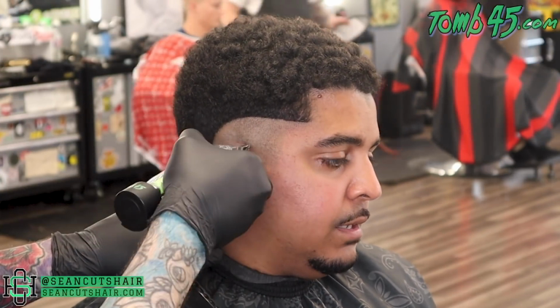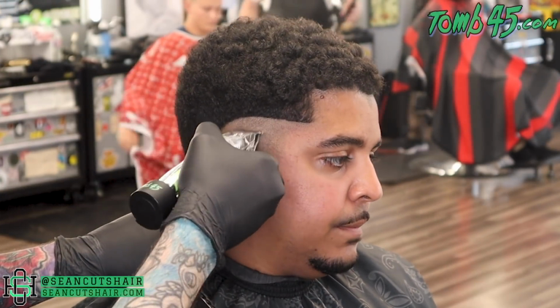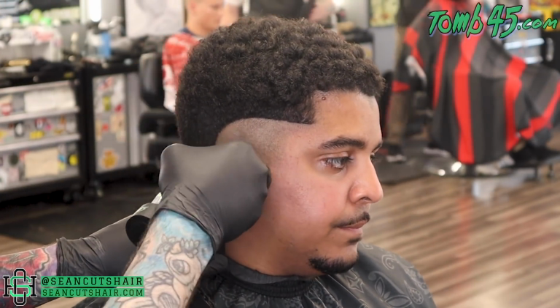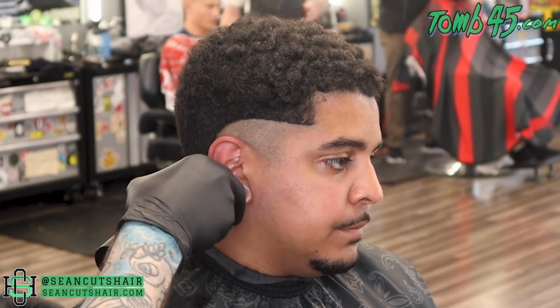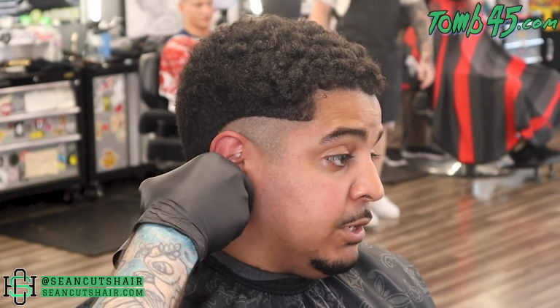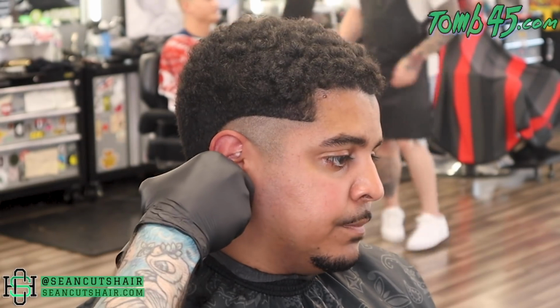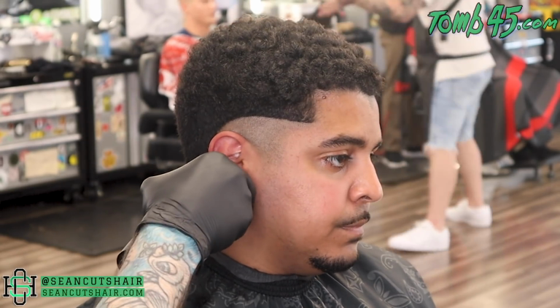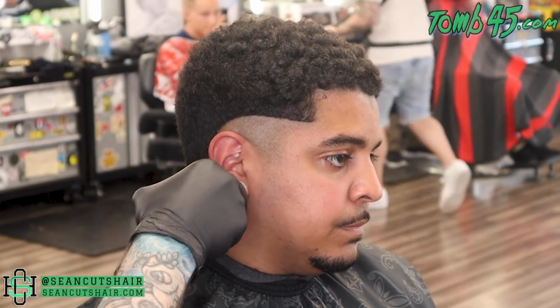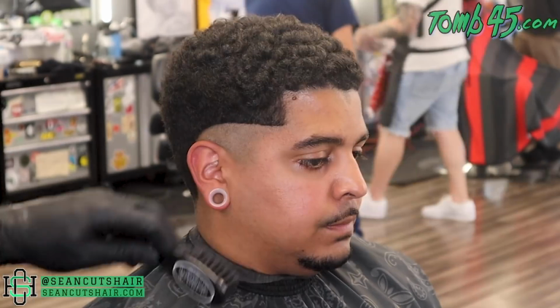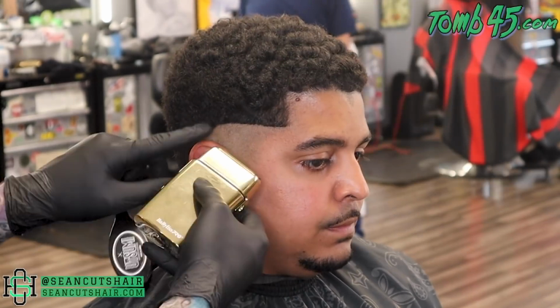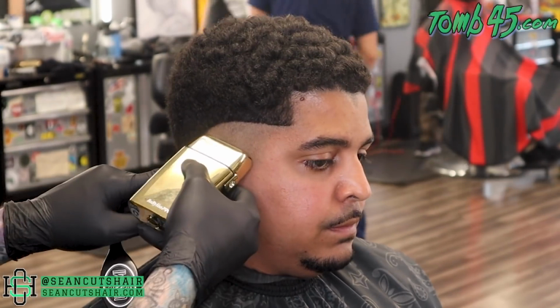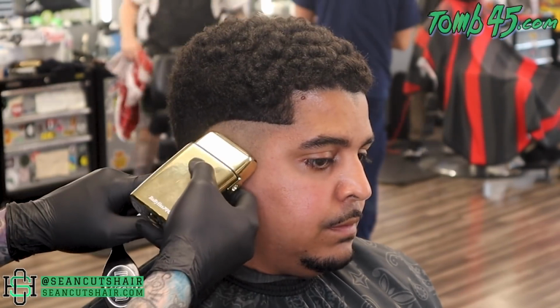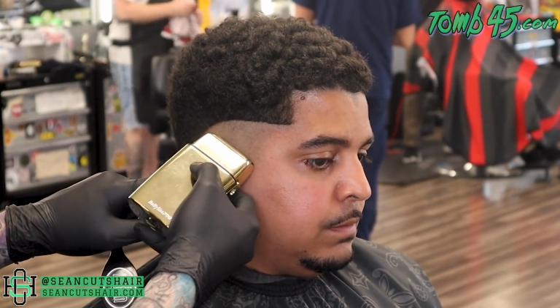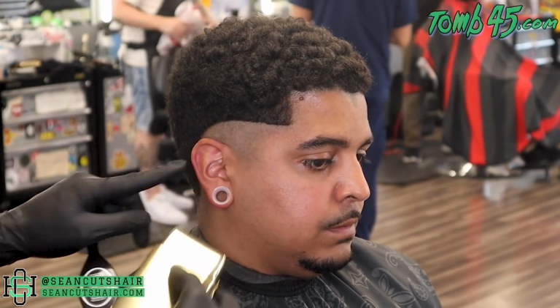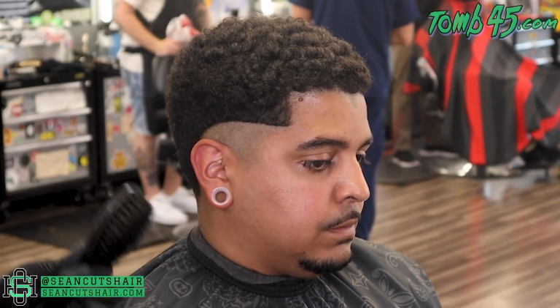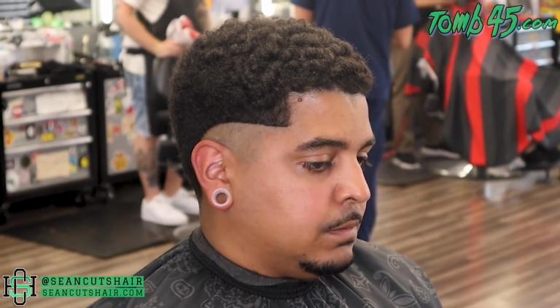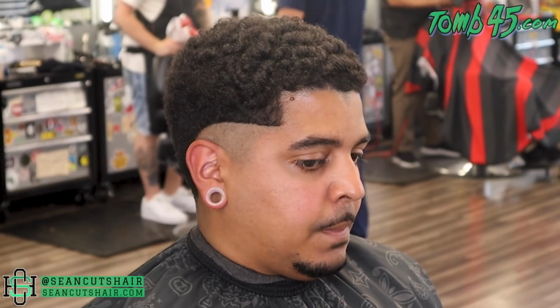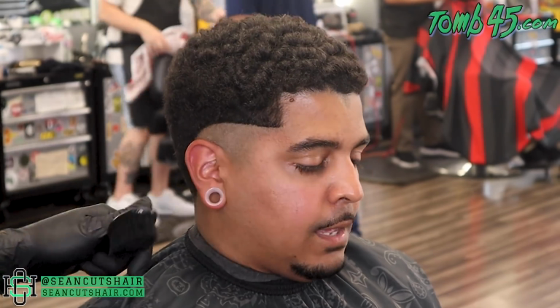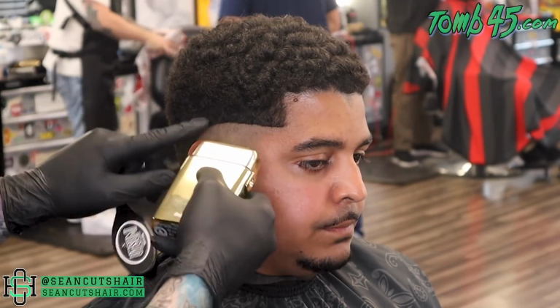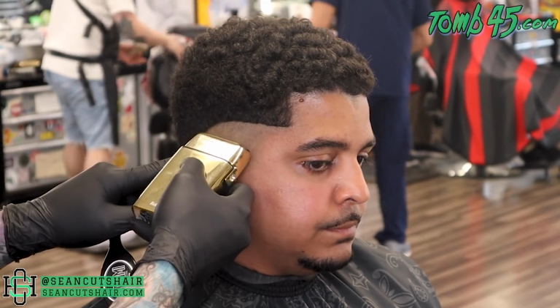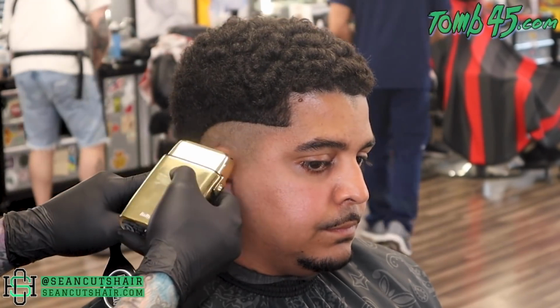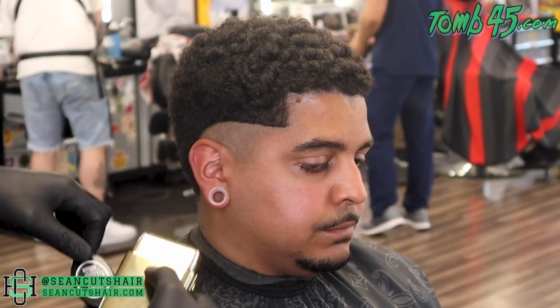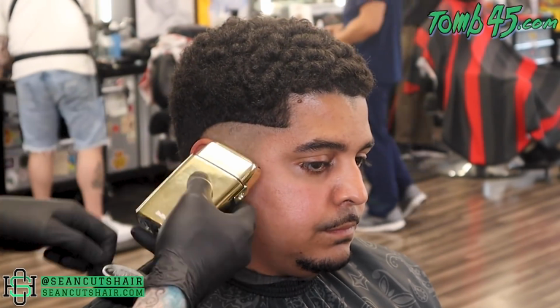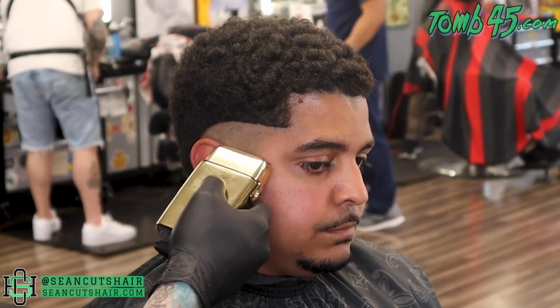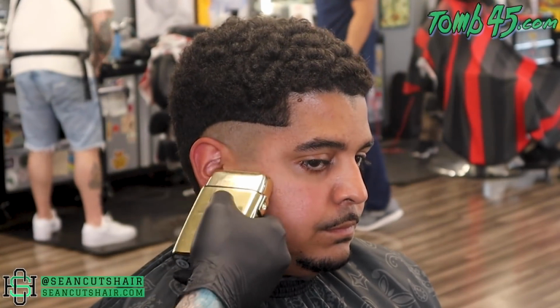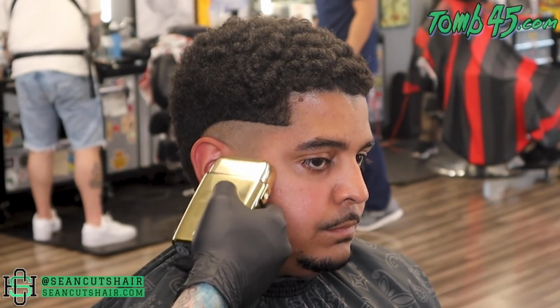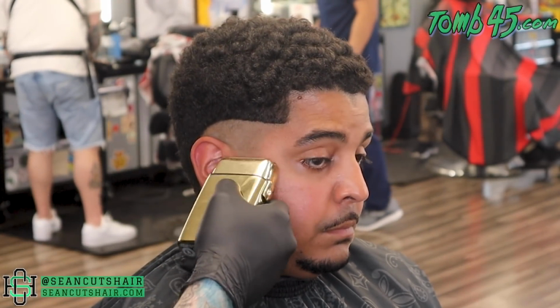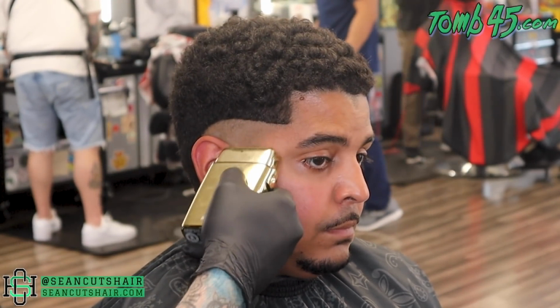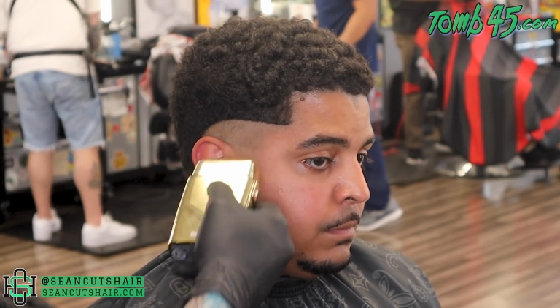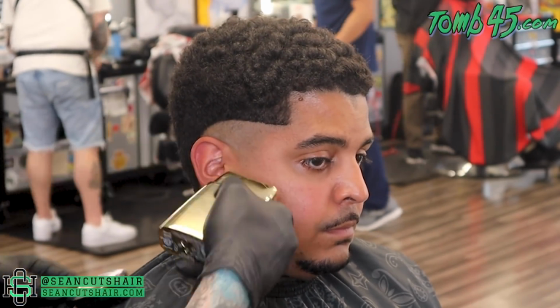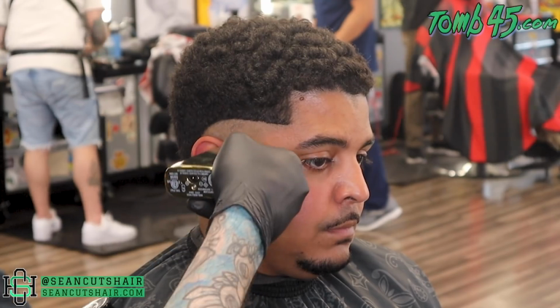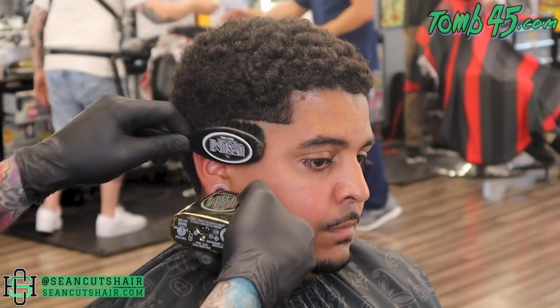I want you guys to see that no matter what haircut it is, if we do the same steps we can come out with a good result. We've done the bald guideline, now we're gonna come in with the shaver and bald out everything underneath, and then we'll start our steps.